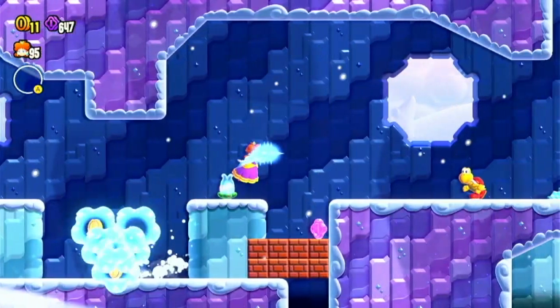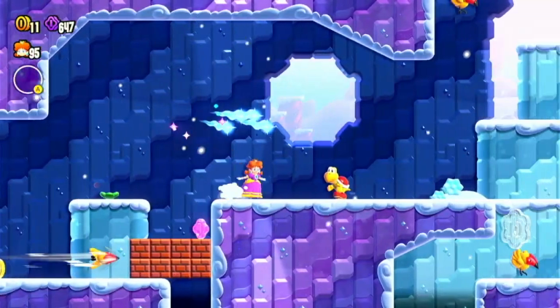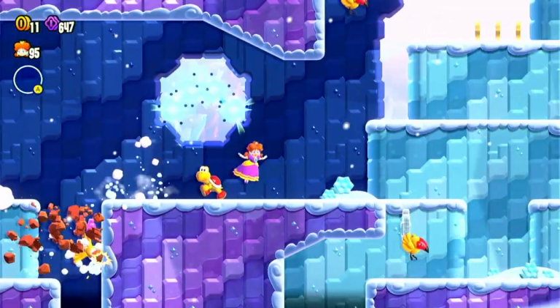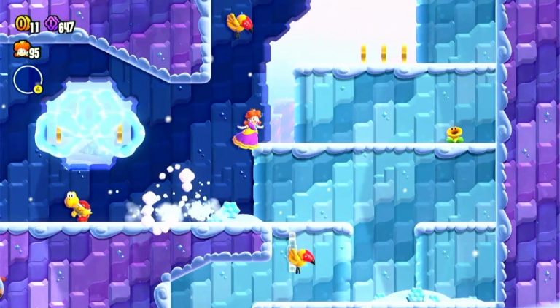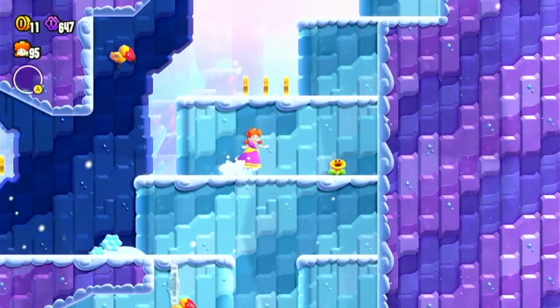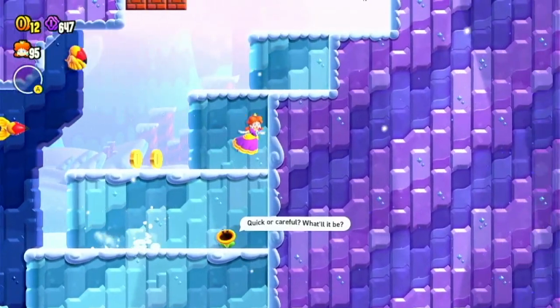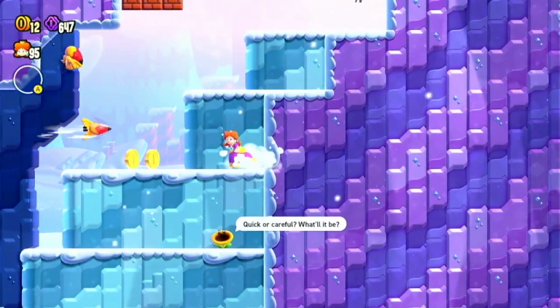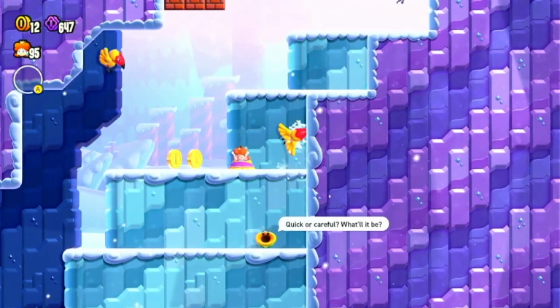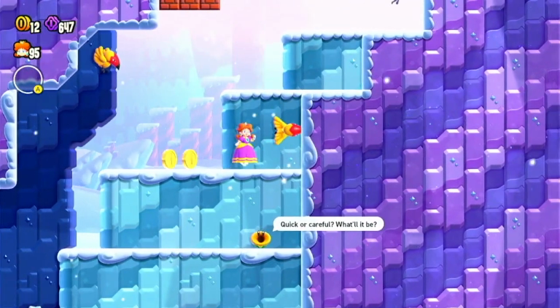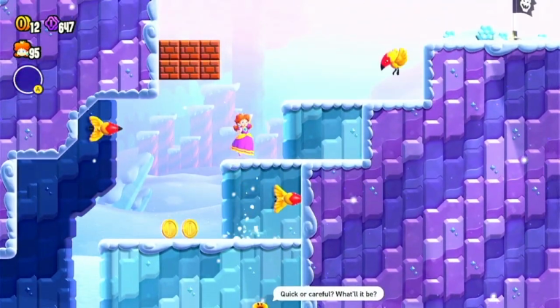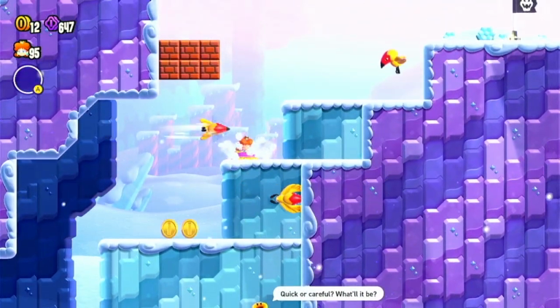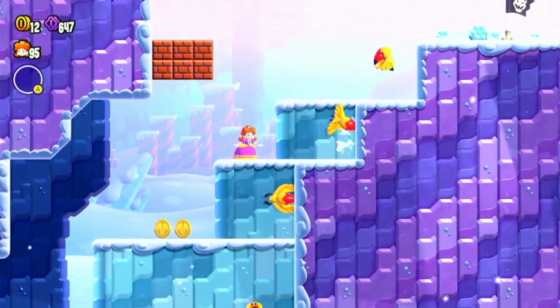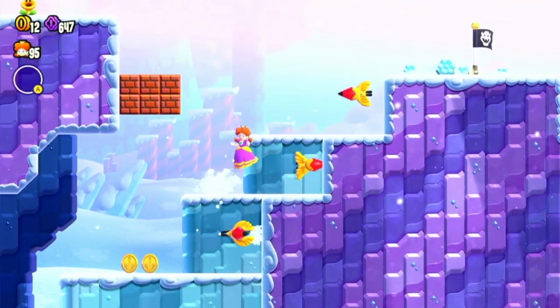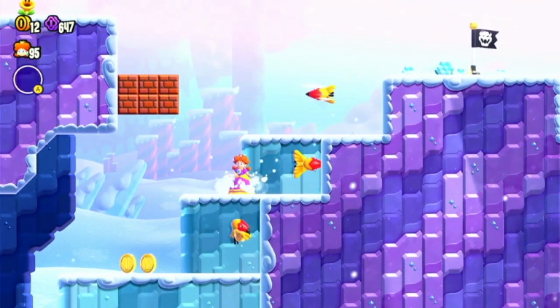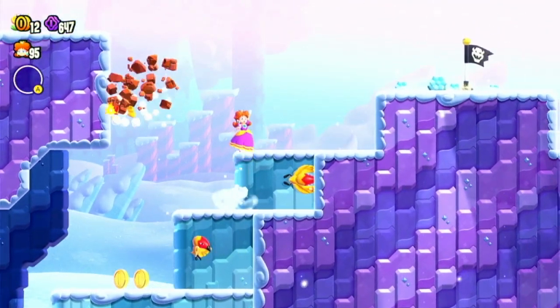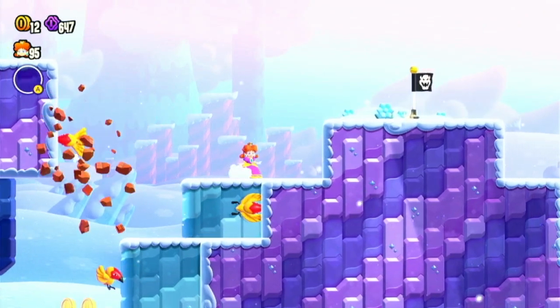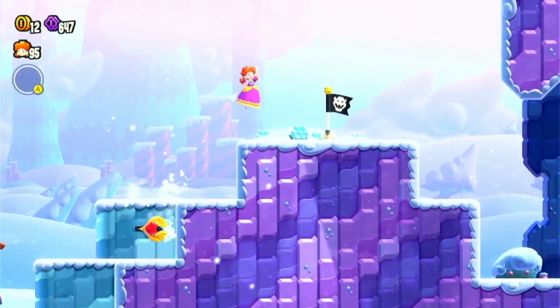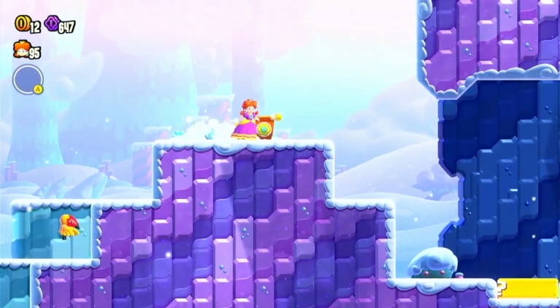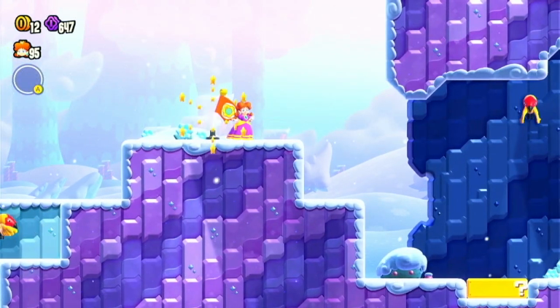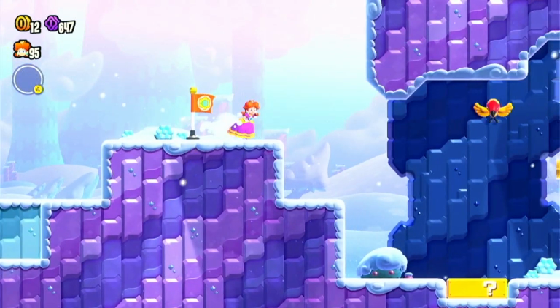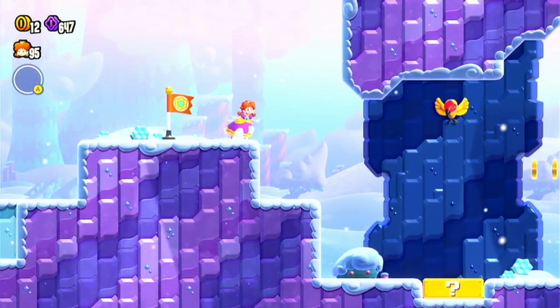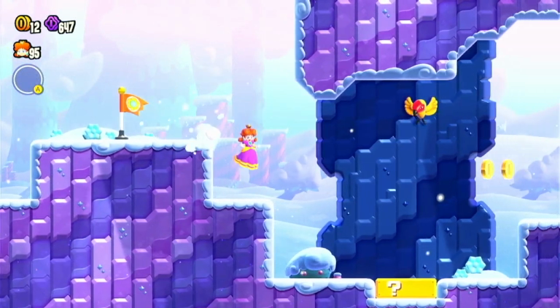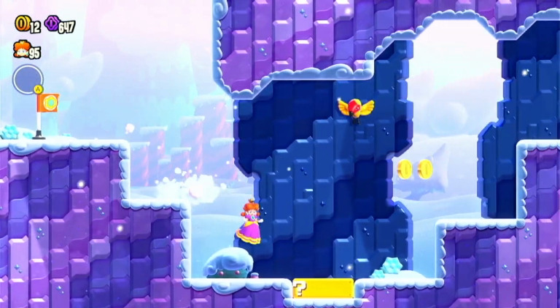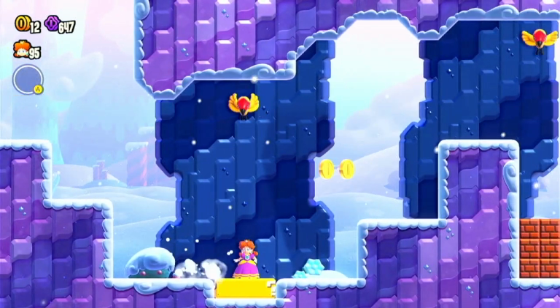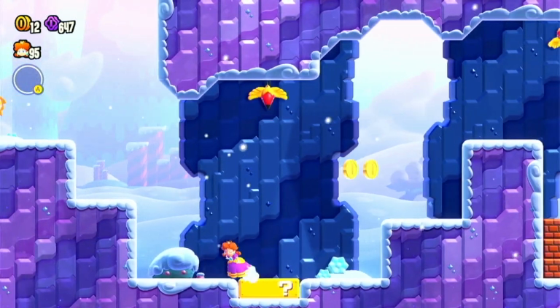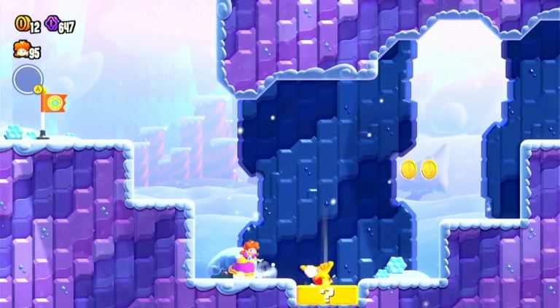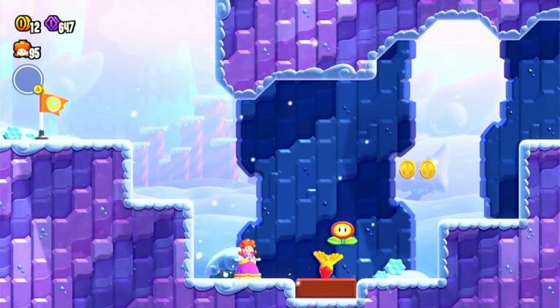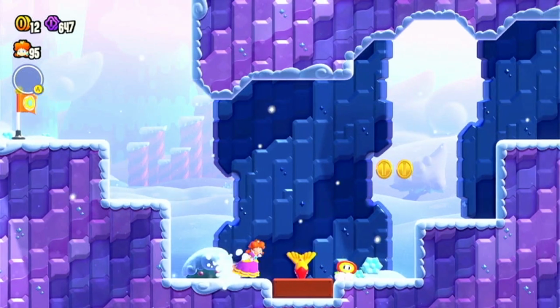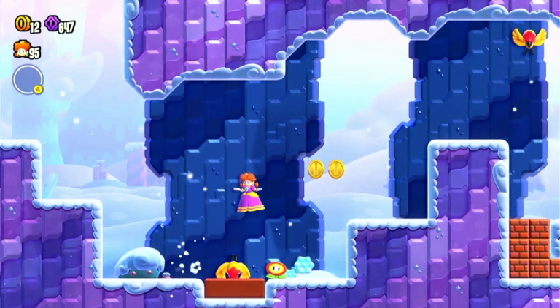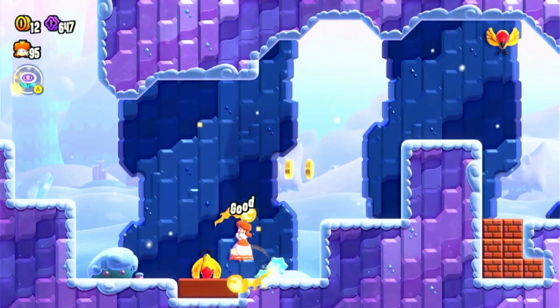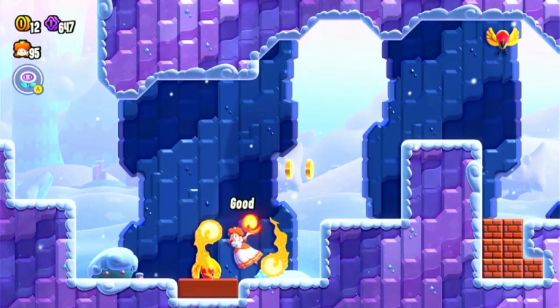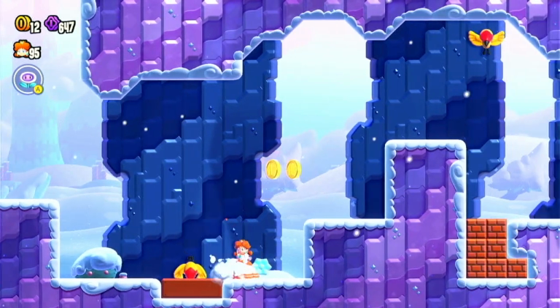After that, just zoom through the level as quickly as you can. Watch out for these Conducts so you don't lose that power-up. If you do, it's fine — you can use the Fire Flower that you get from this Conduct box here, but it's easier to use the Bubble Flower.